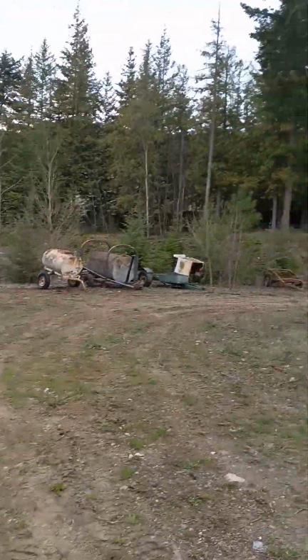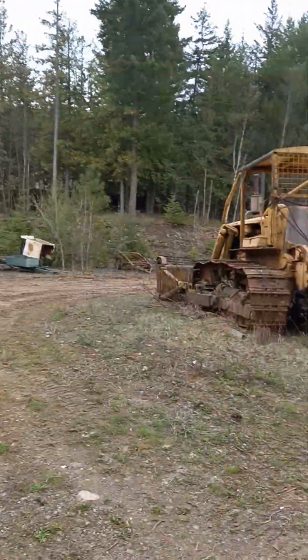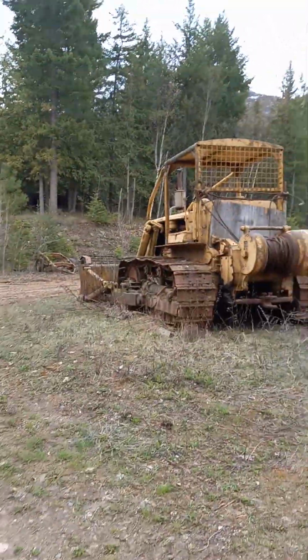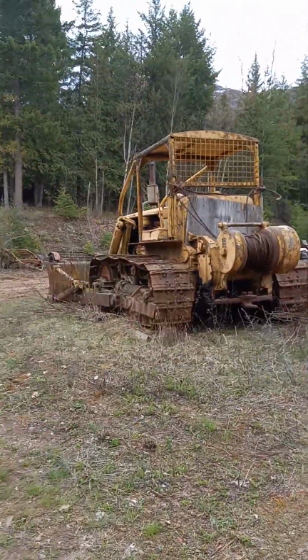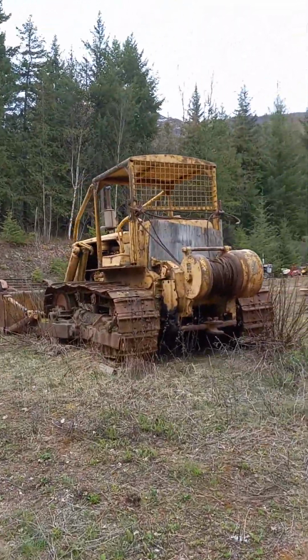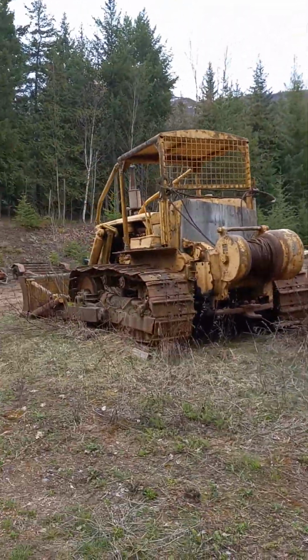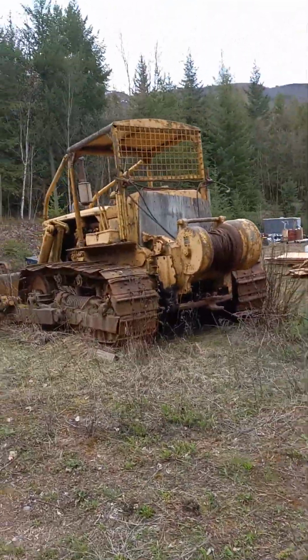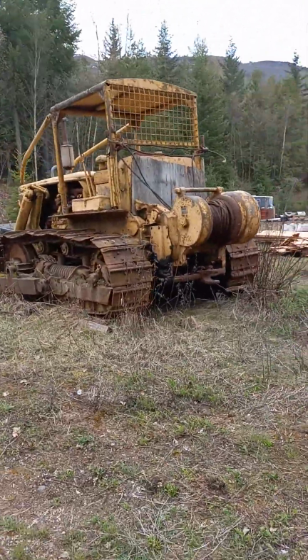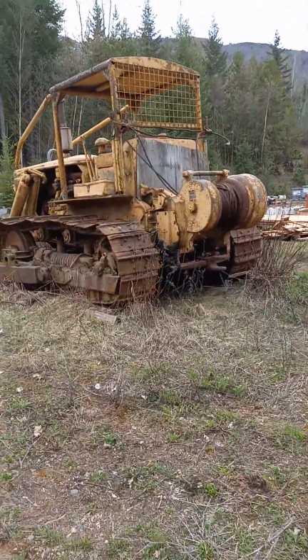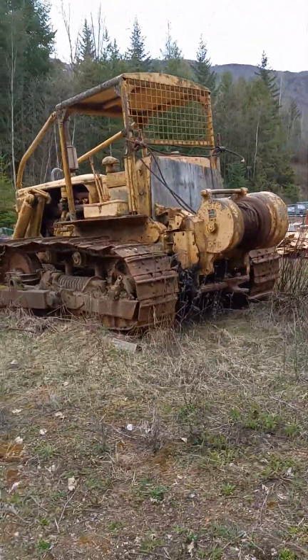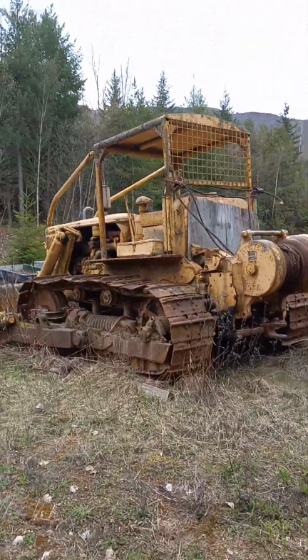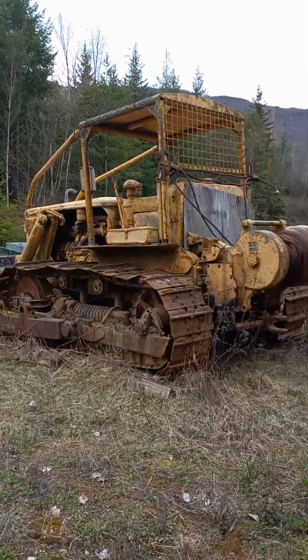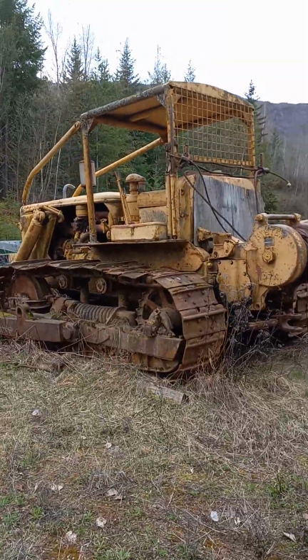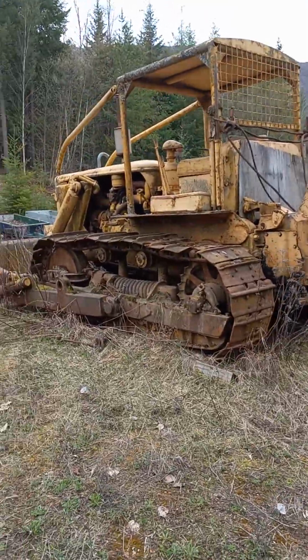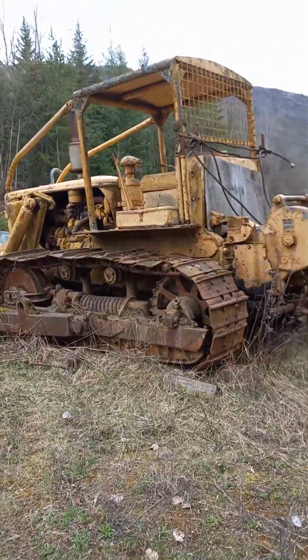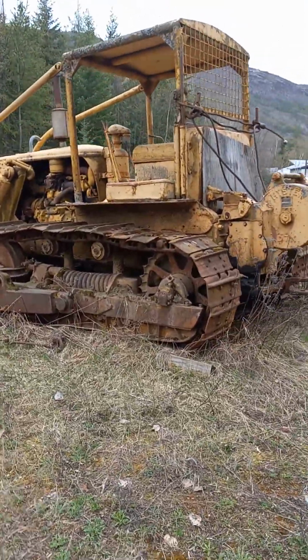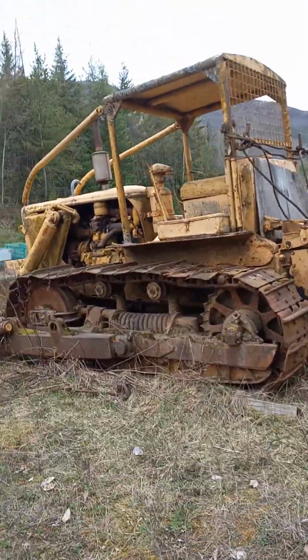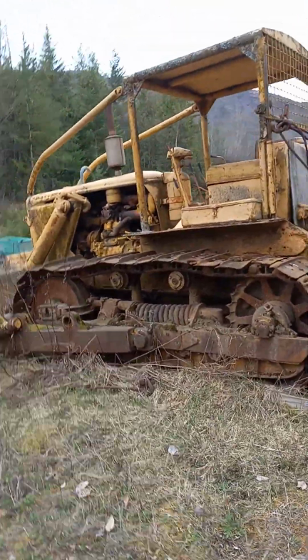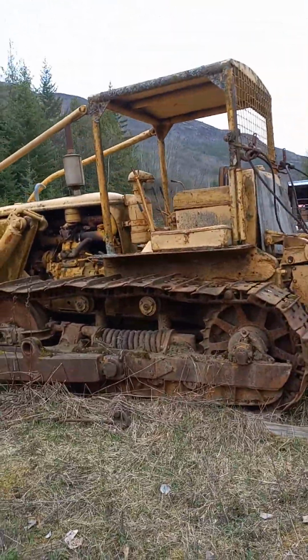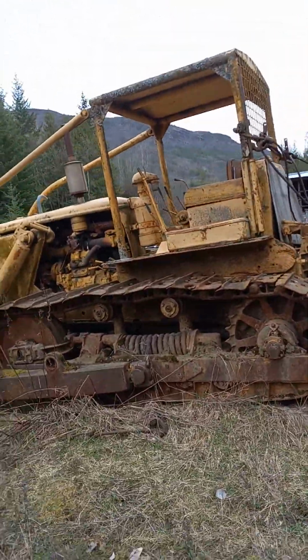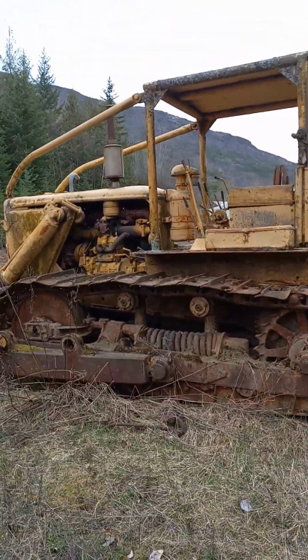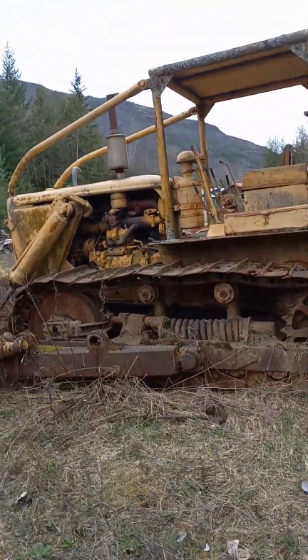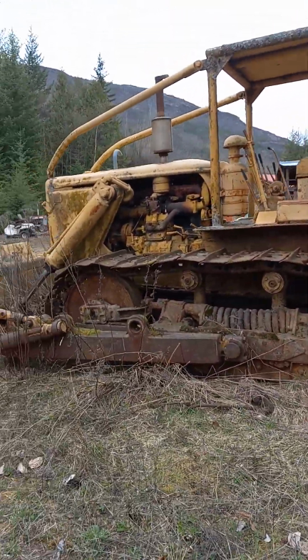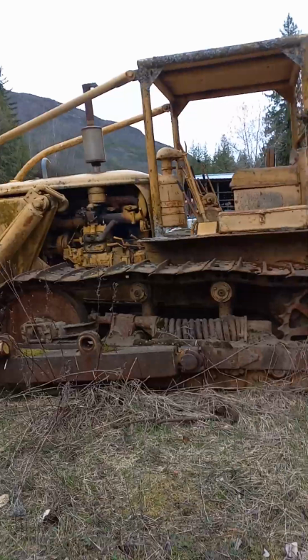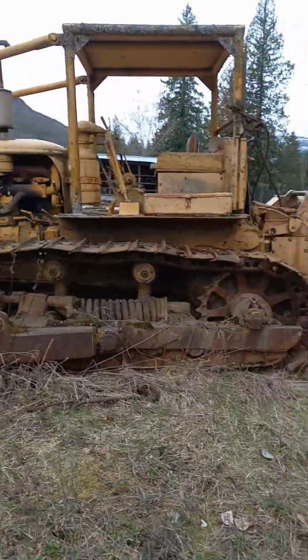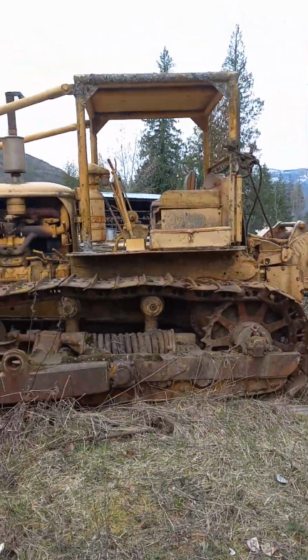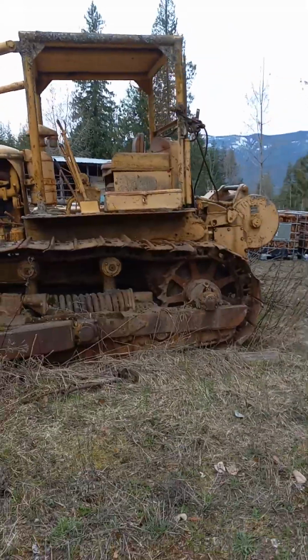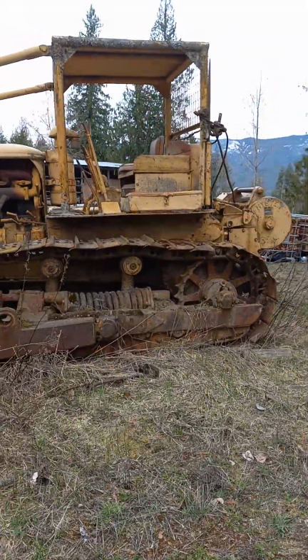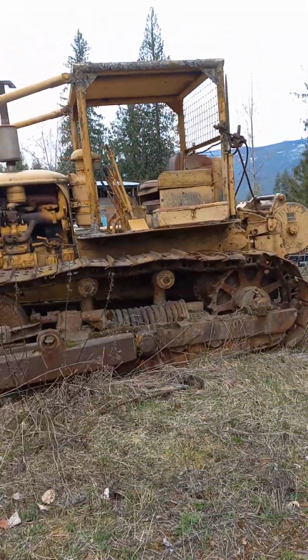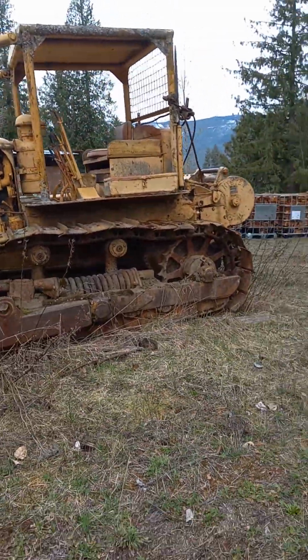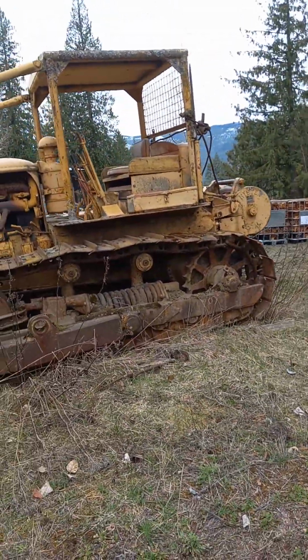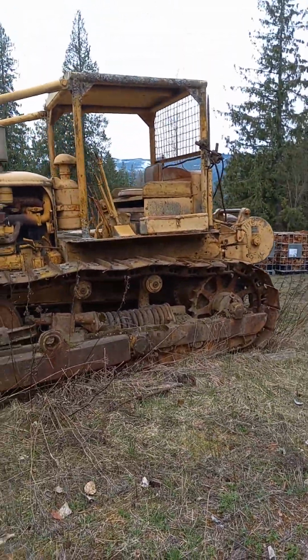Look at that beauty. And this does run — we will get a video up of it running, but that'll be a separate one, probably in the next couple of days hopefully.